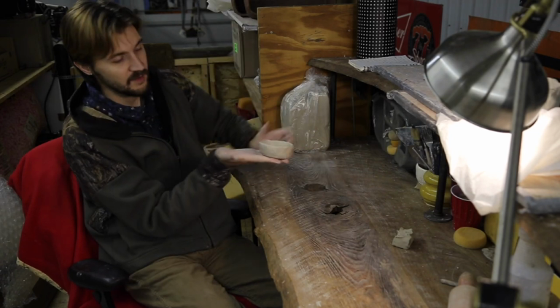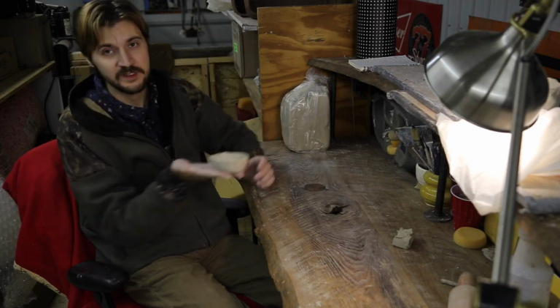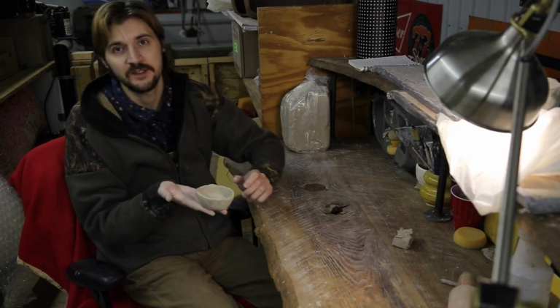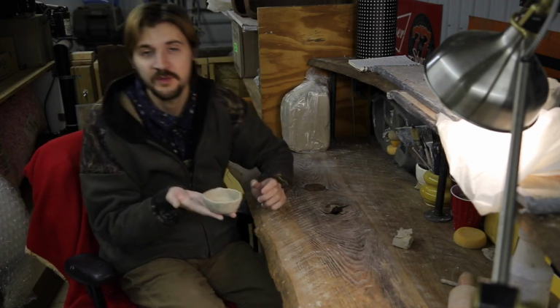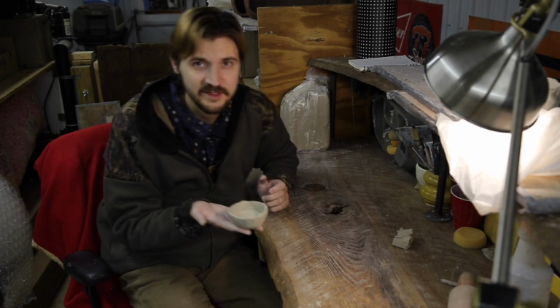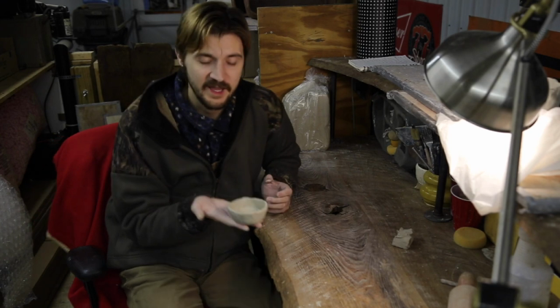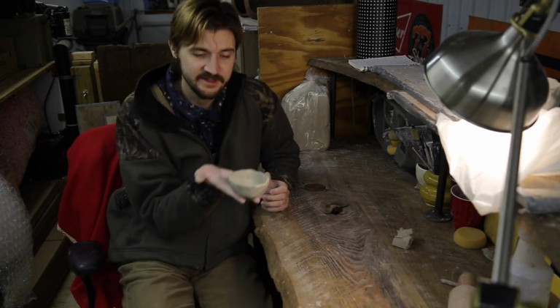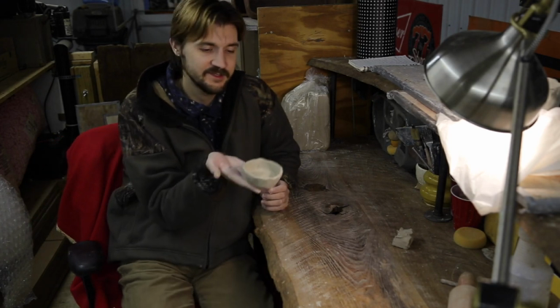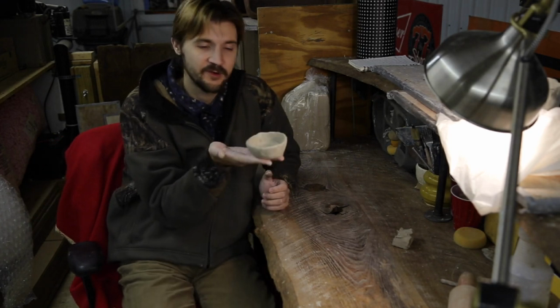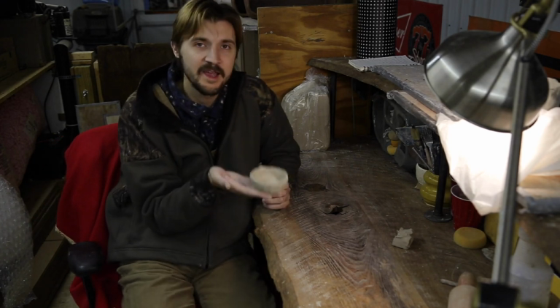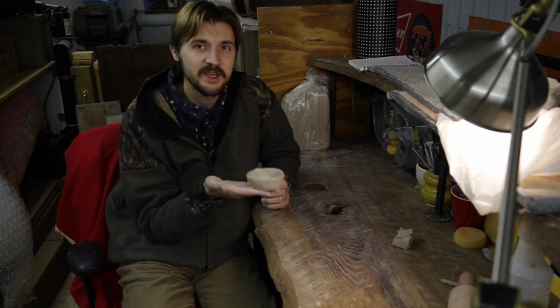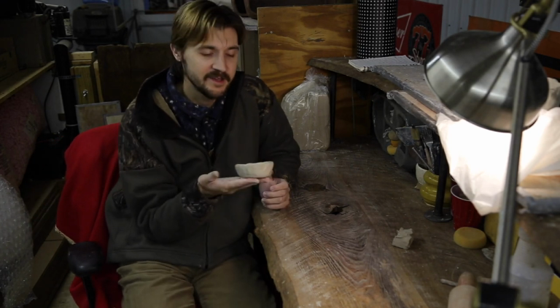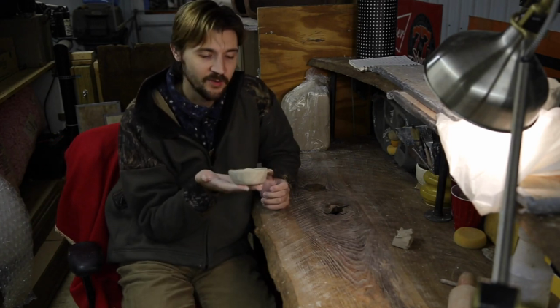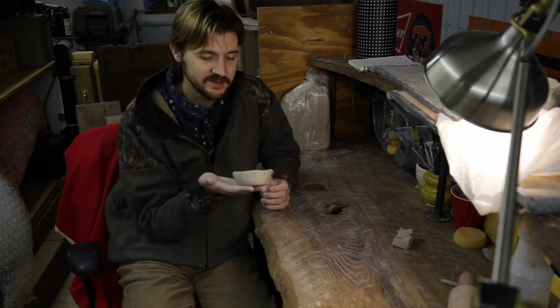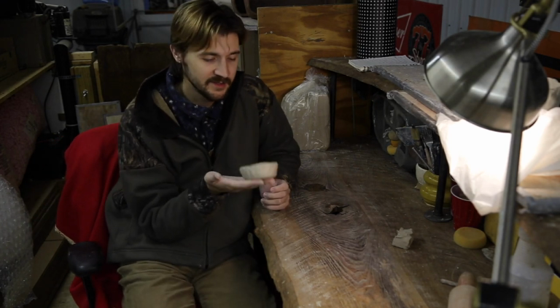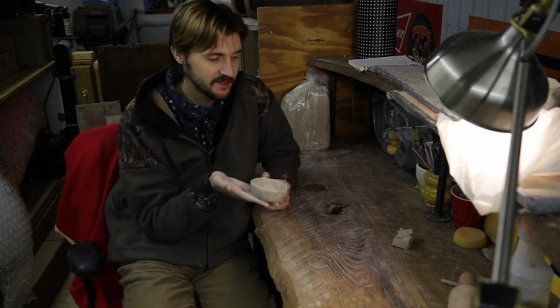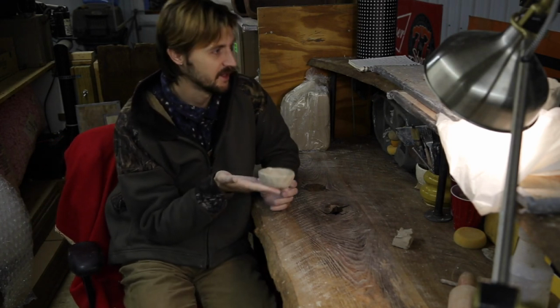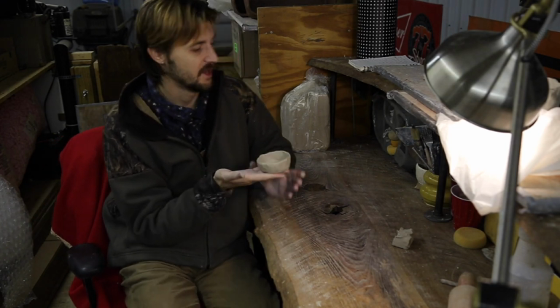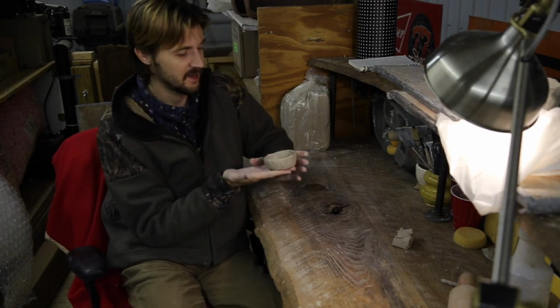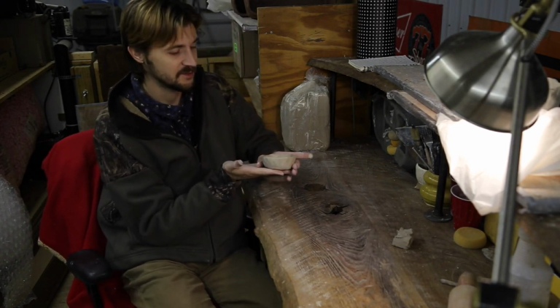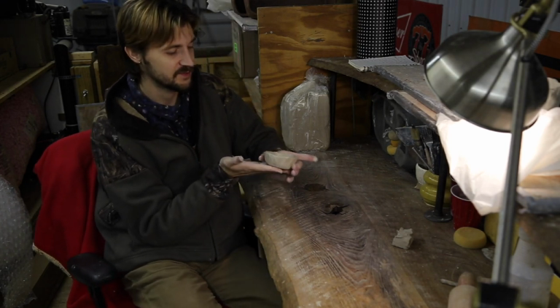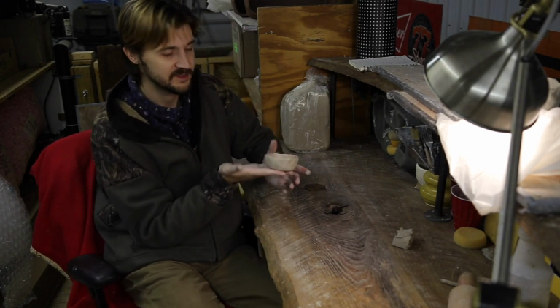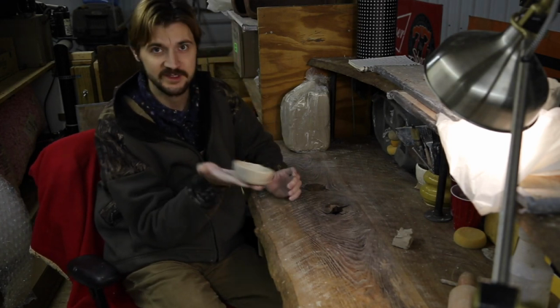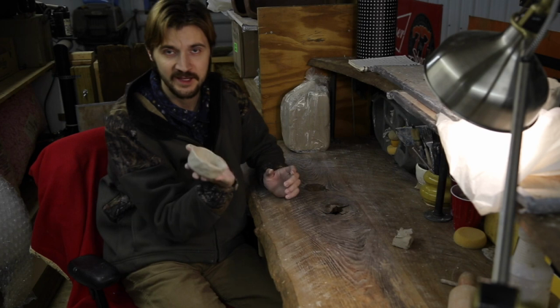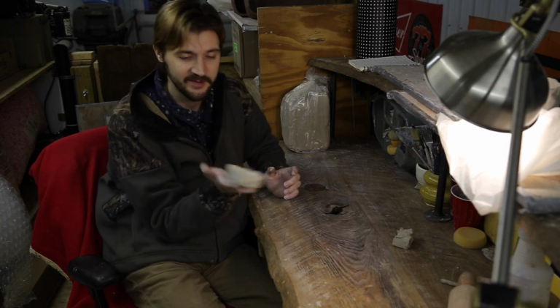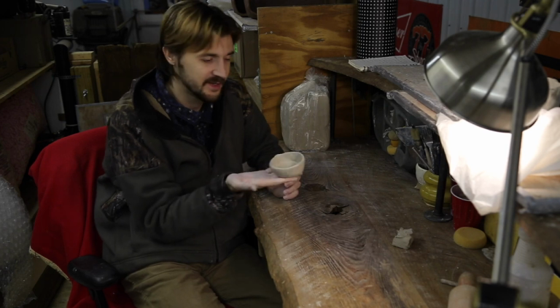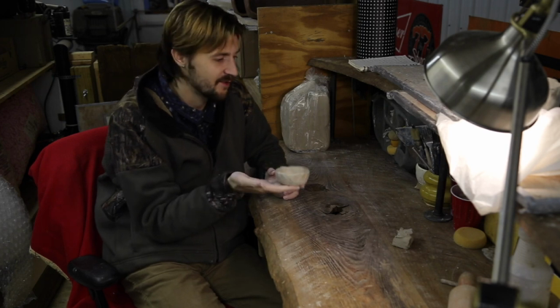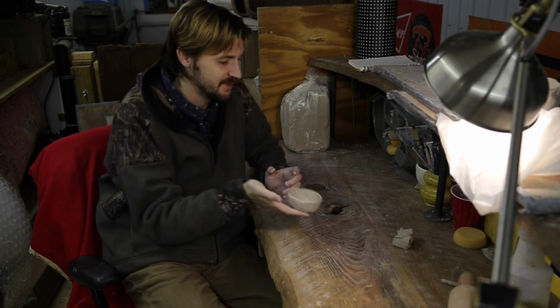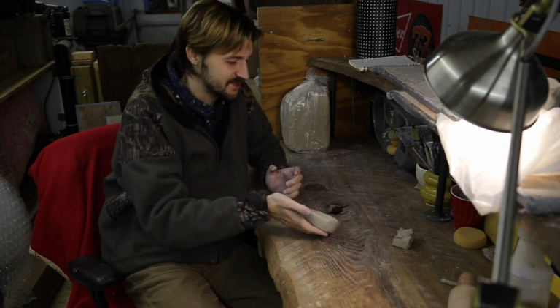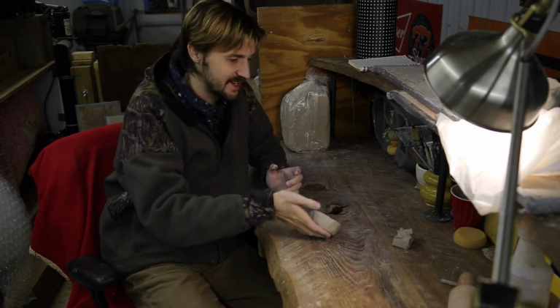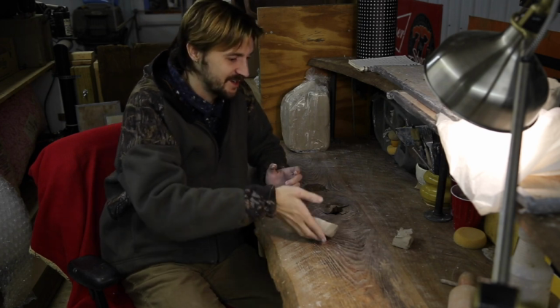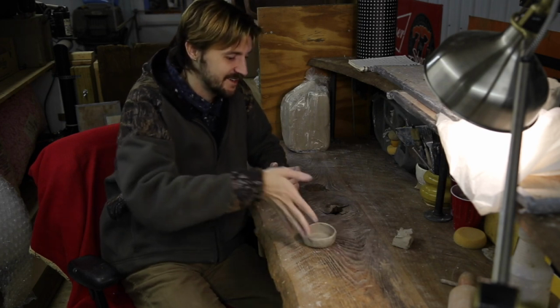Obviously you can make this as neat or as handmade-looking as you want it to look. Just for the sake of the video I'm going to stop right here.